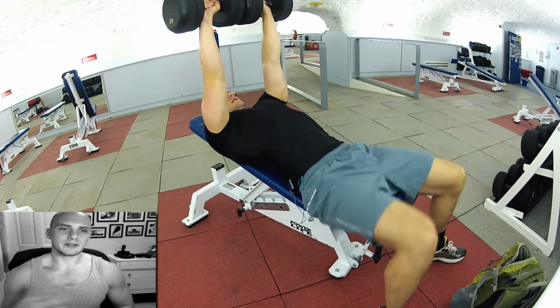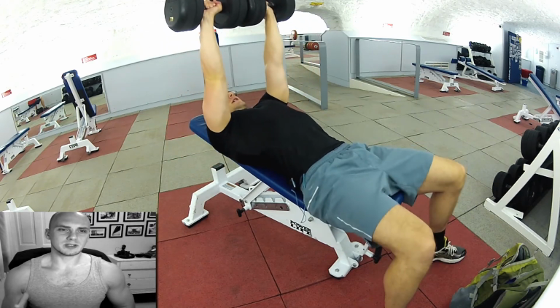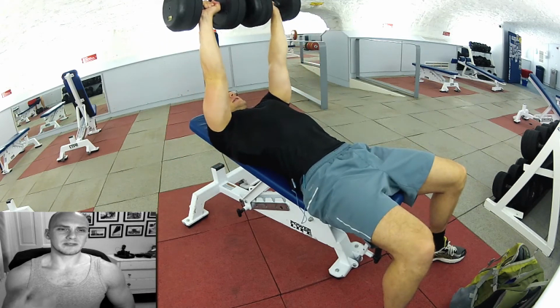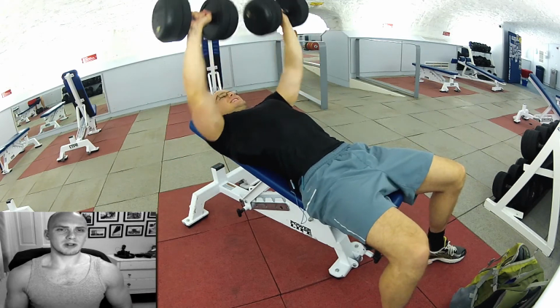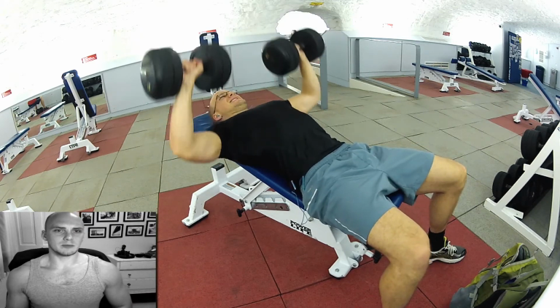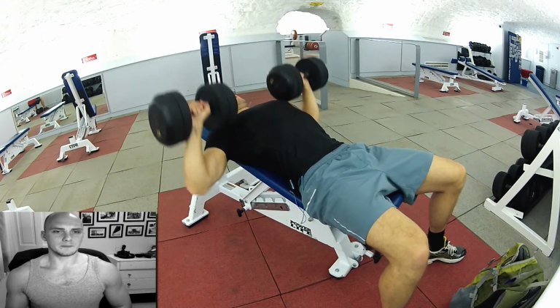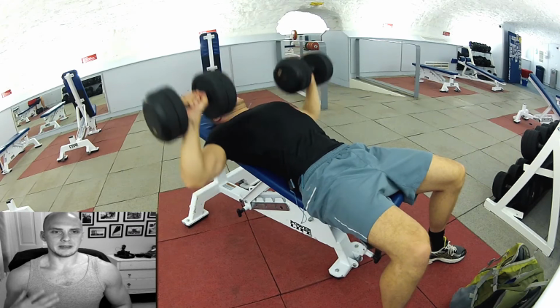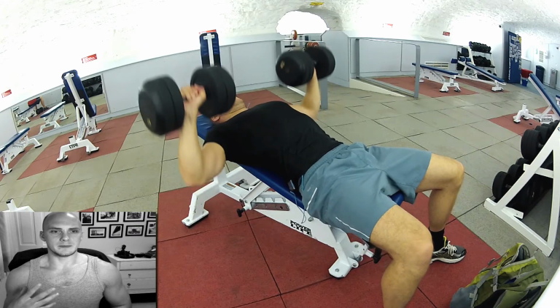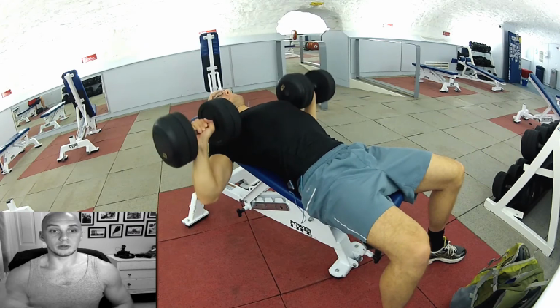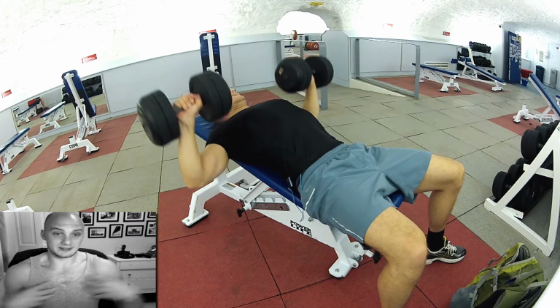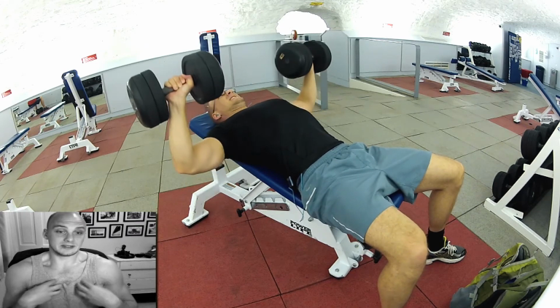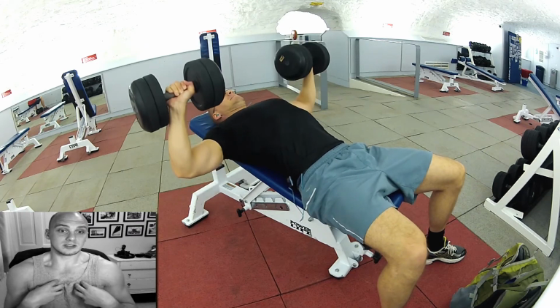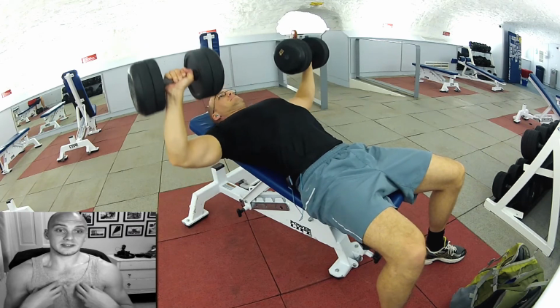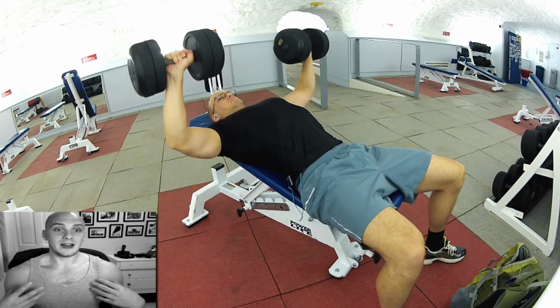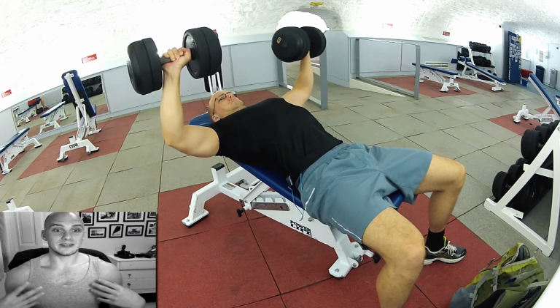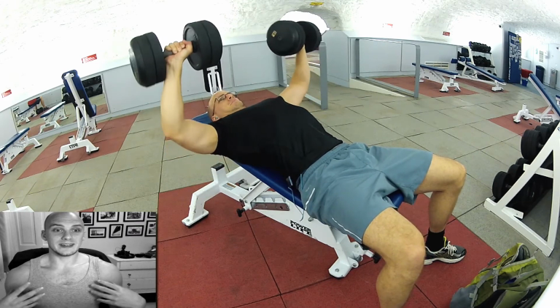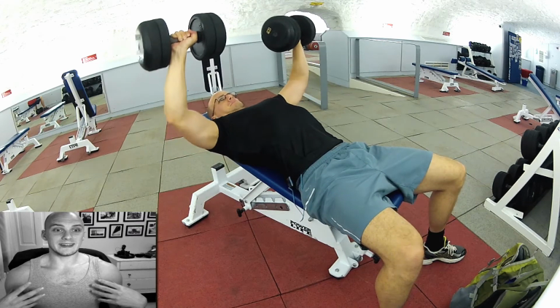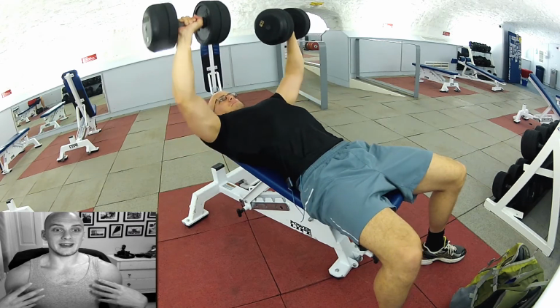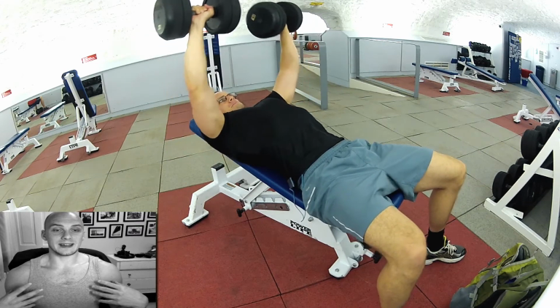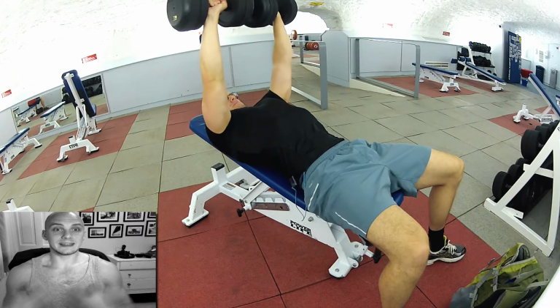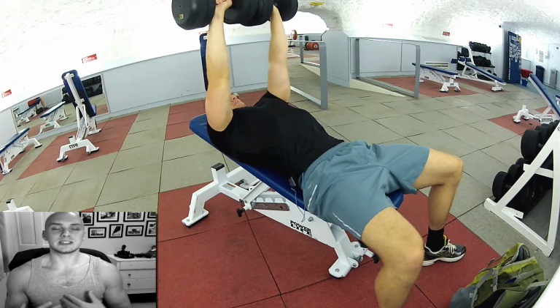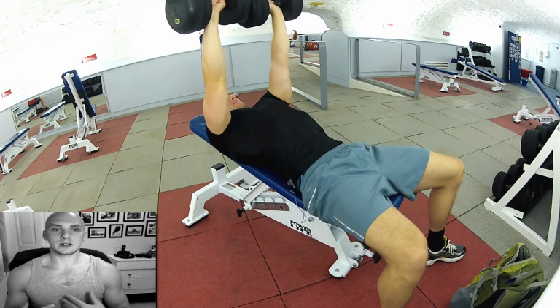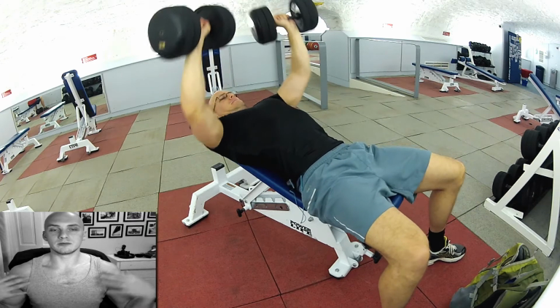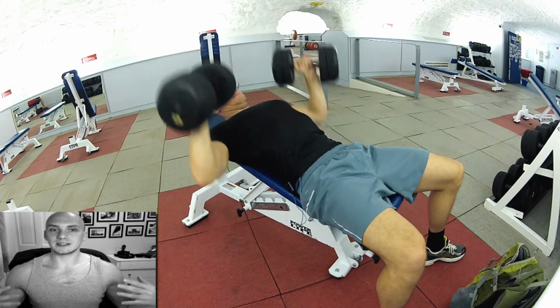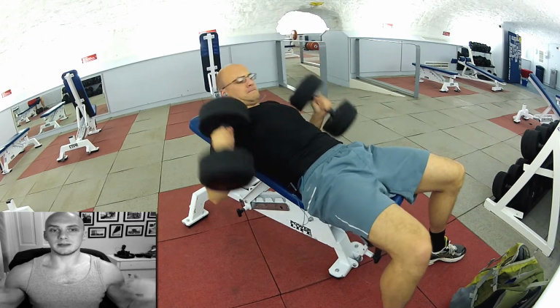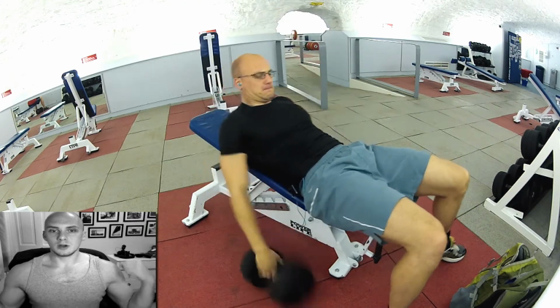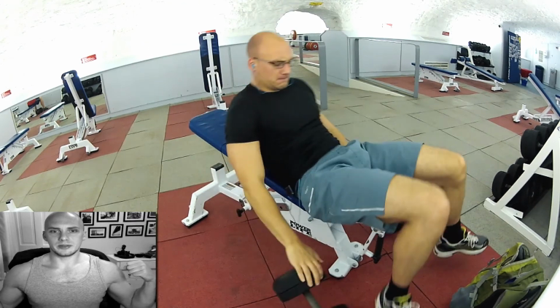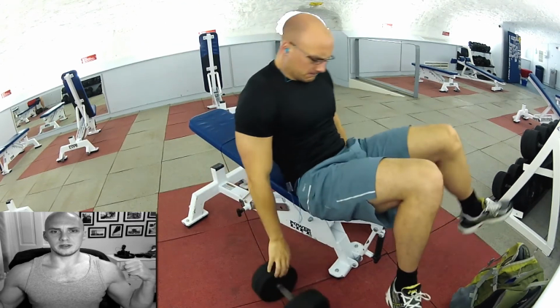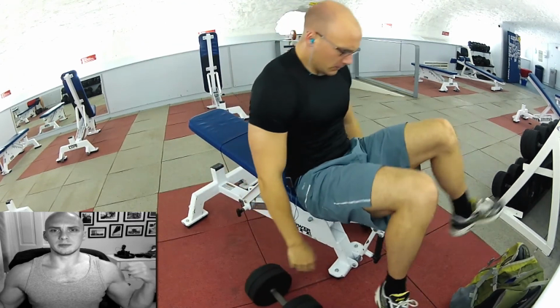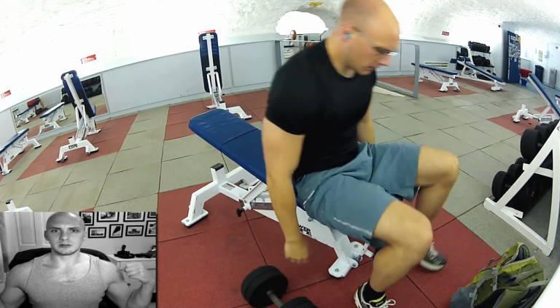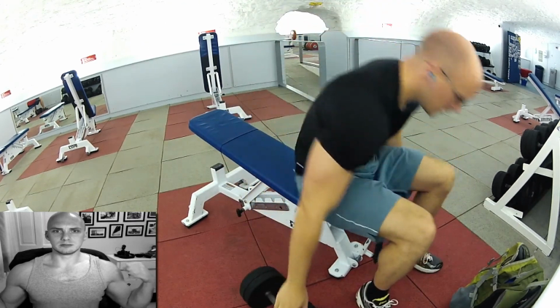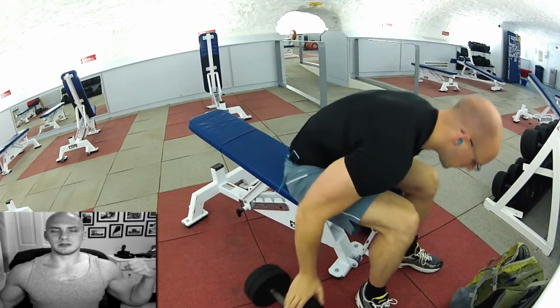I feel that beyond the first half it's much more of the tricep work. Although it's definitely still using your chest, I find that I can kill my chest quicker by doing faster reps with the dumbbells closer down to me.